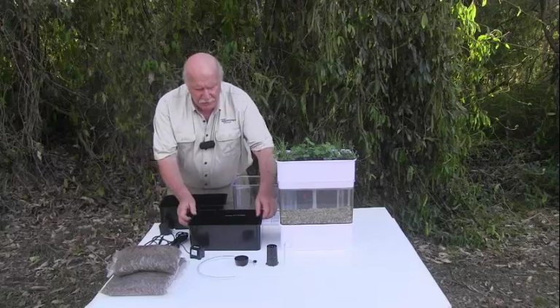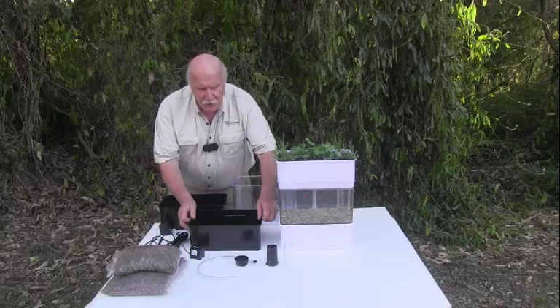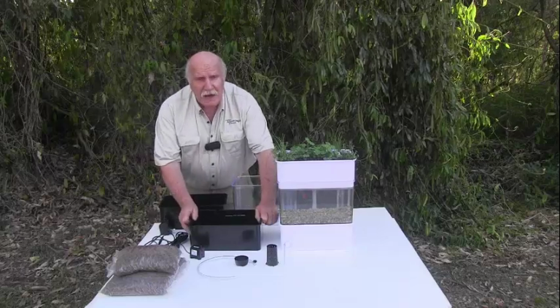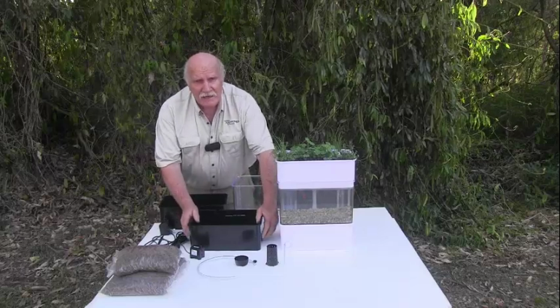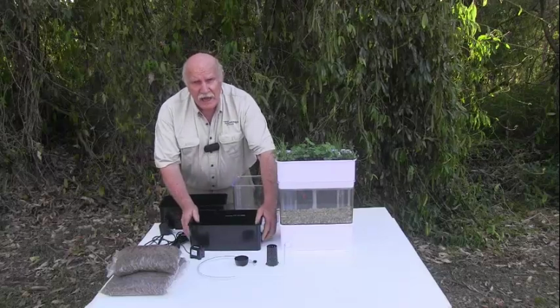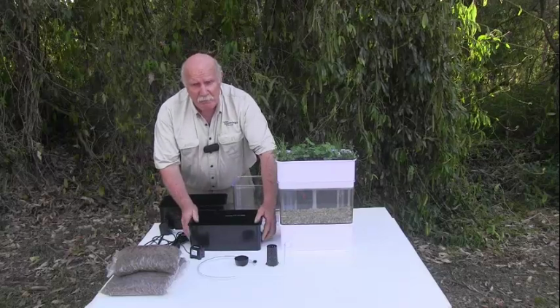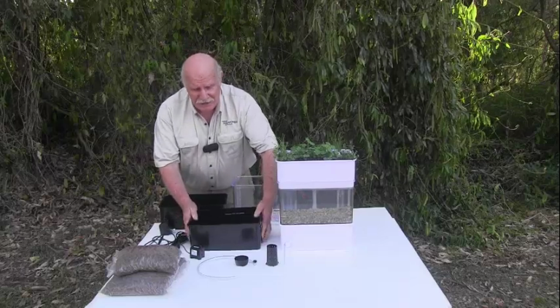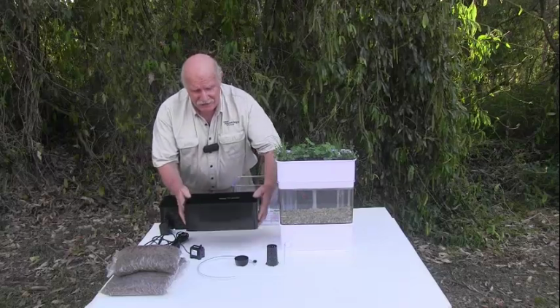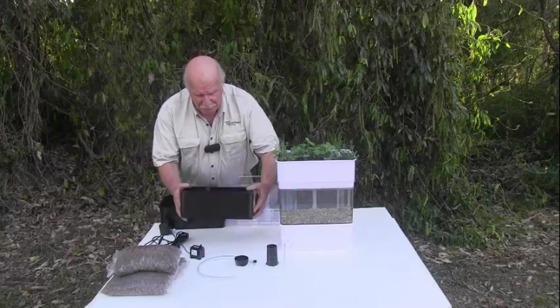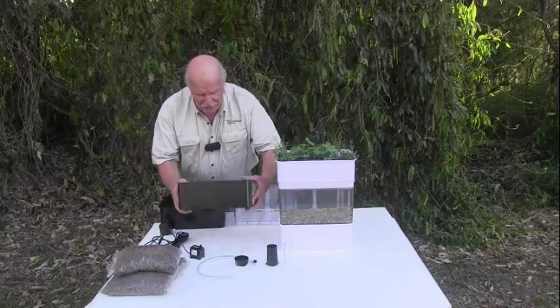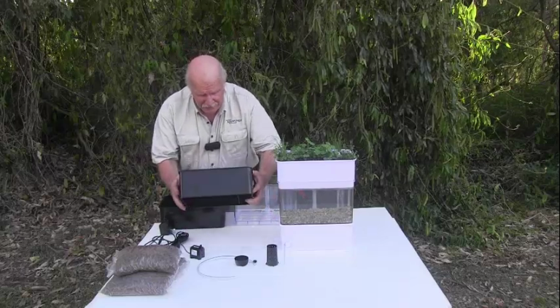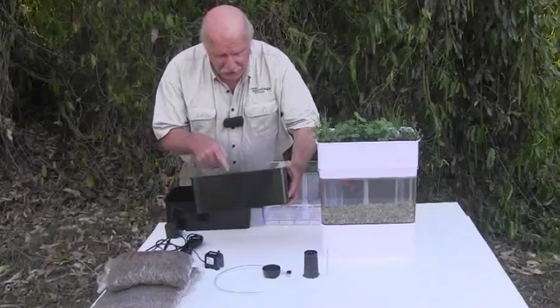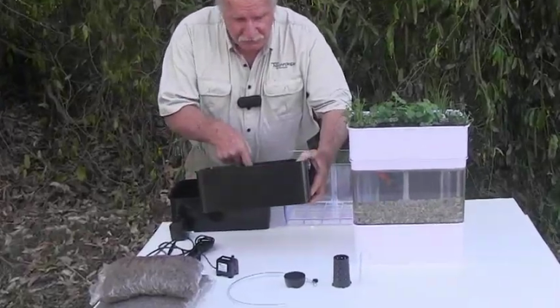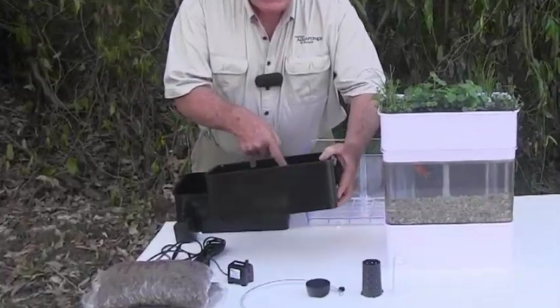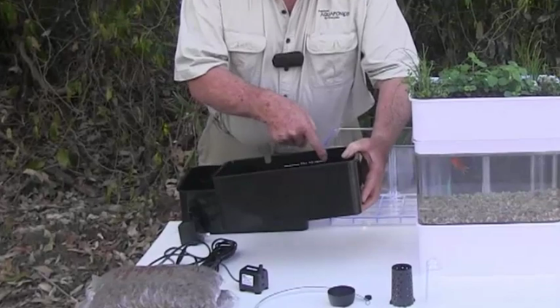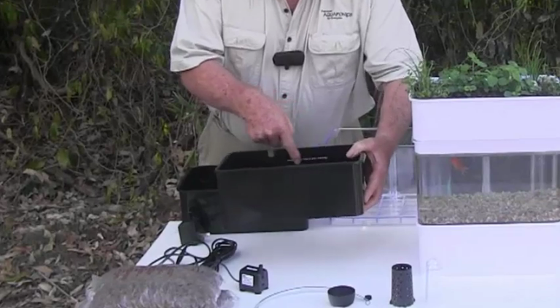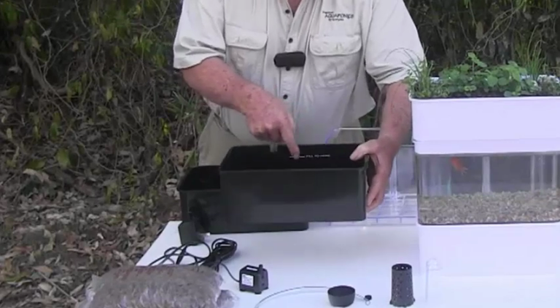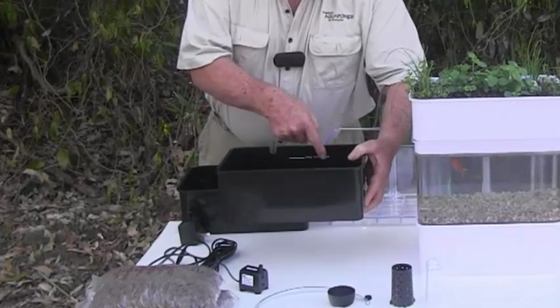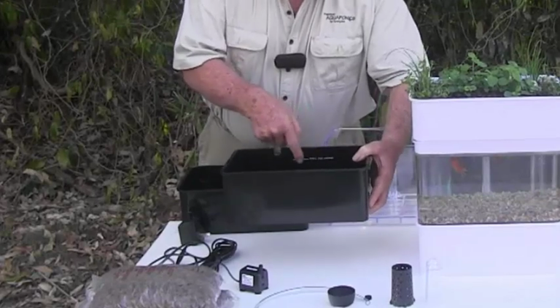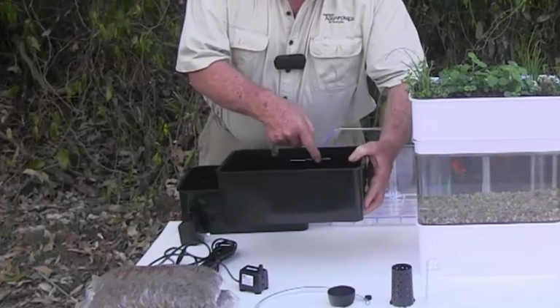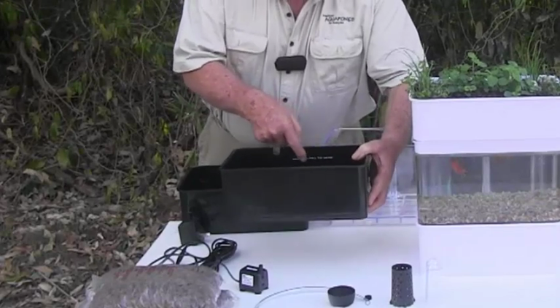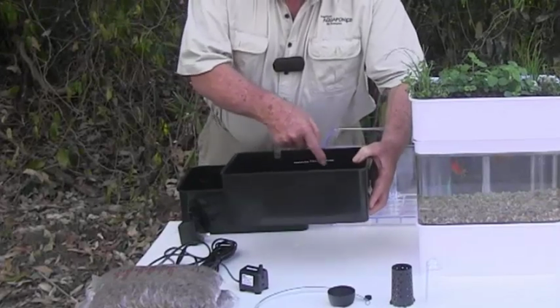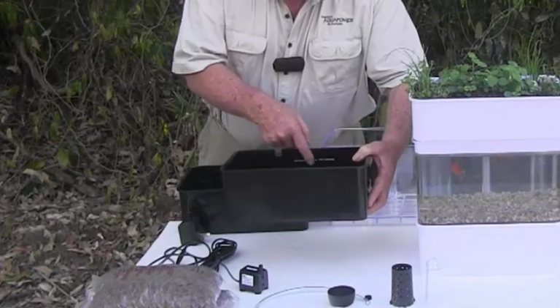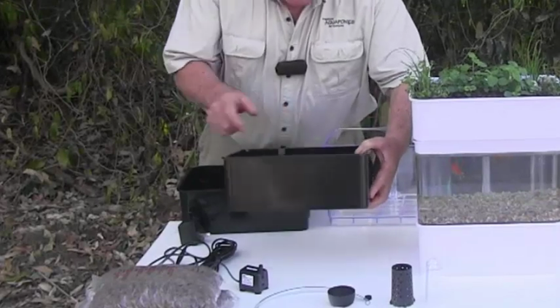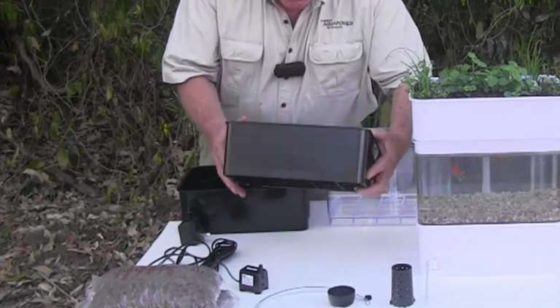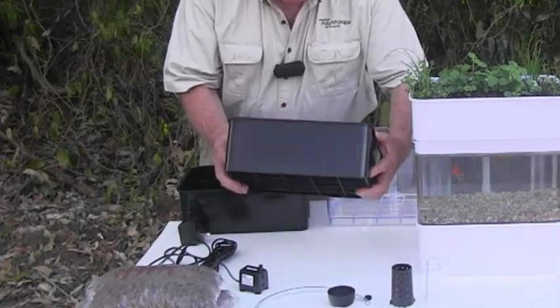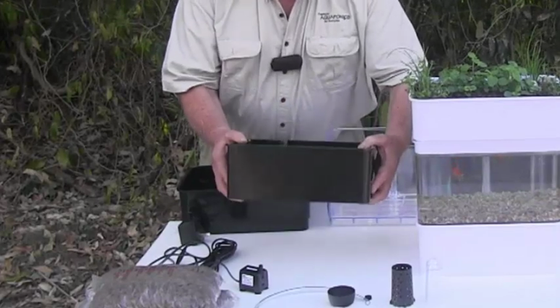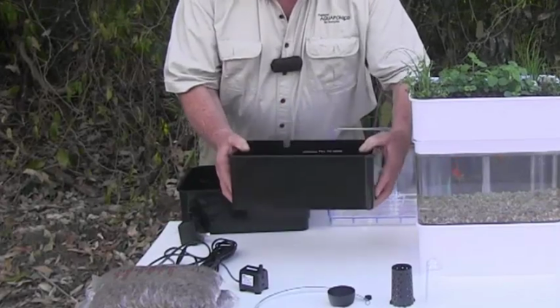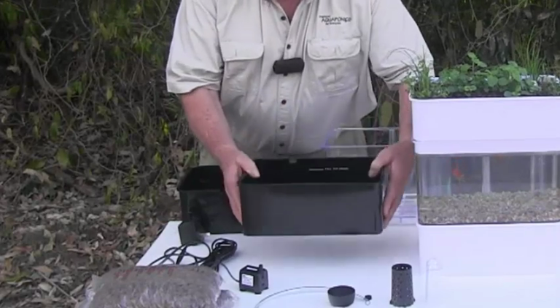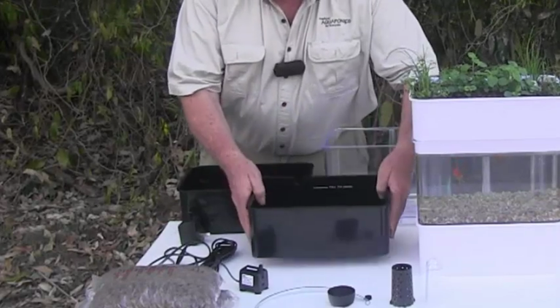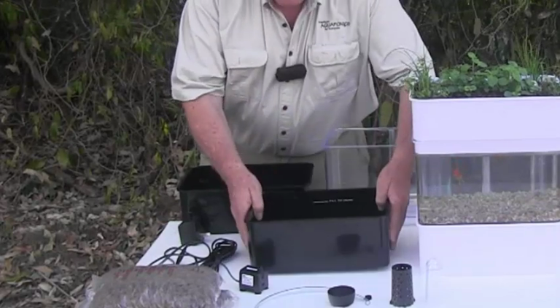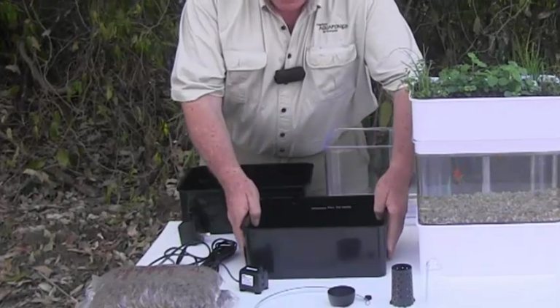The first part is our base or our sump. You'll notice there is a line drawn in here which is moulded into the system — it'll show you how far to fill the water up when you start.